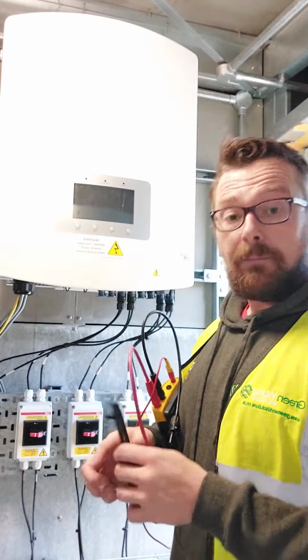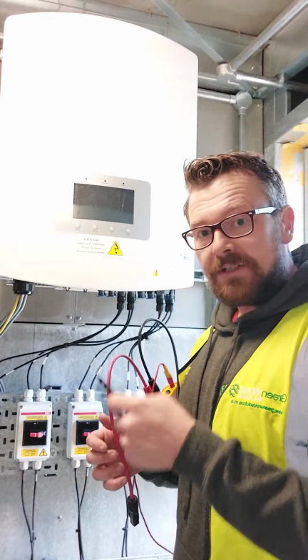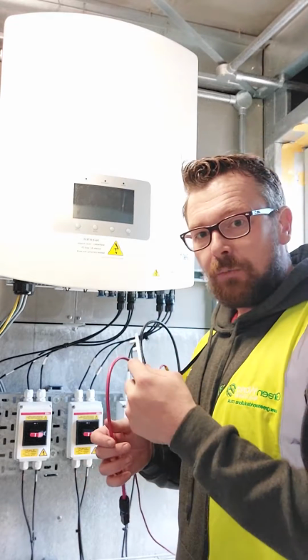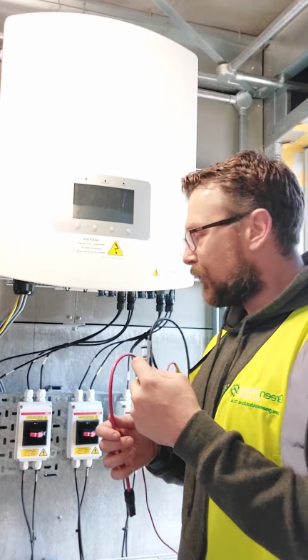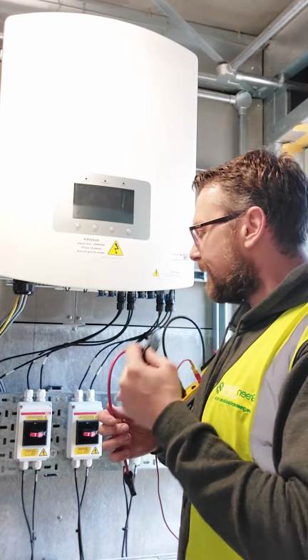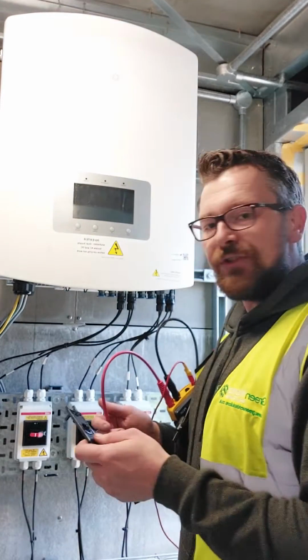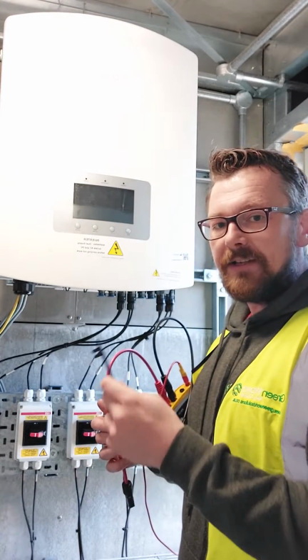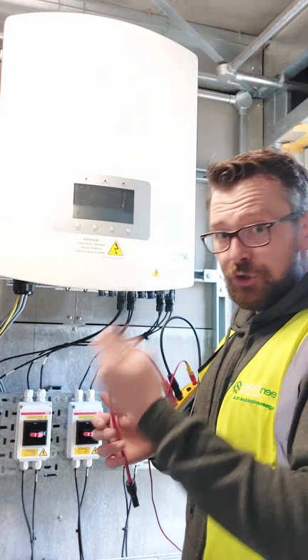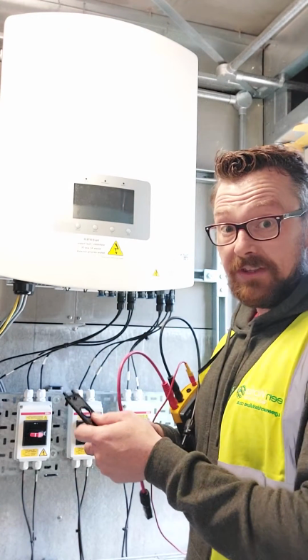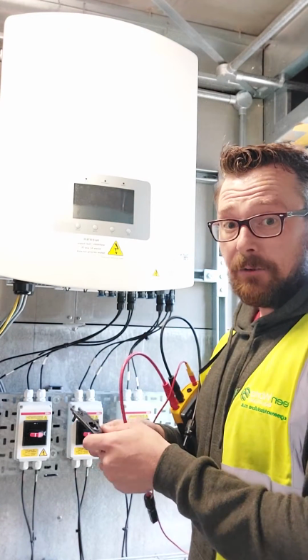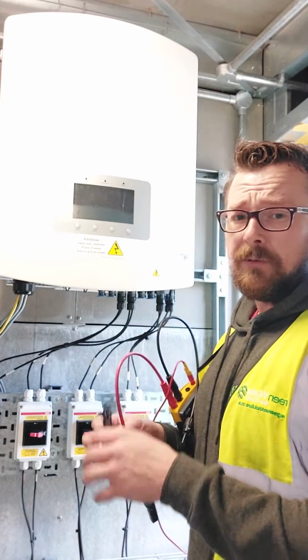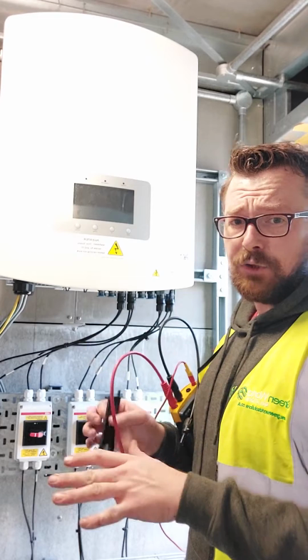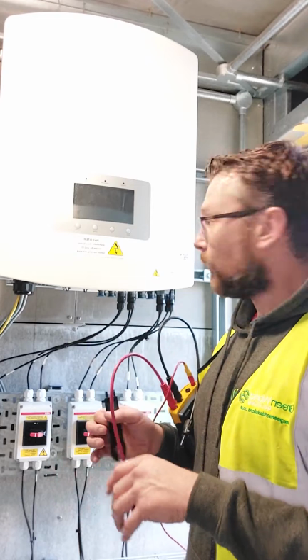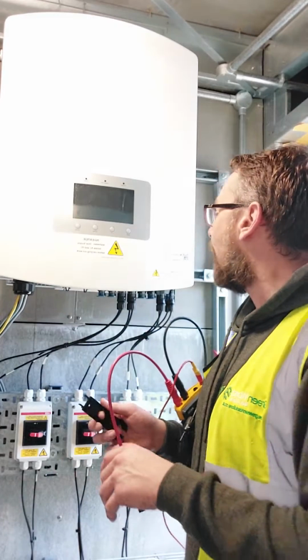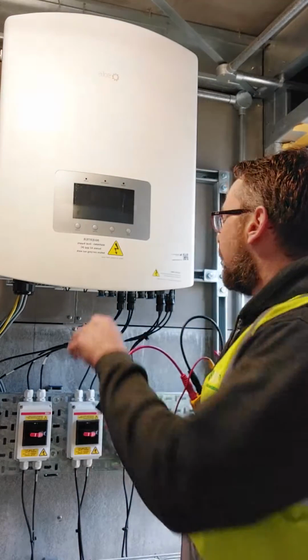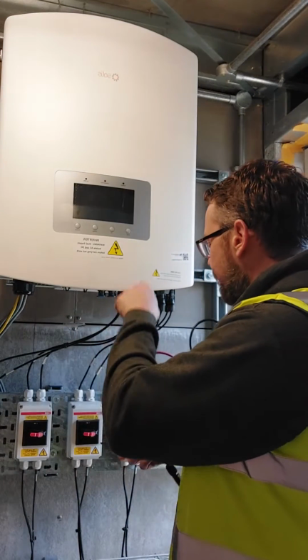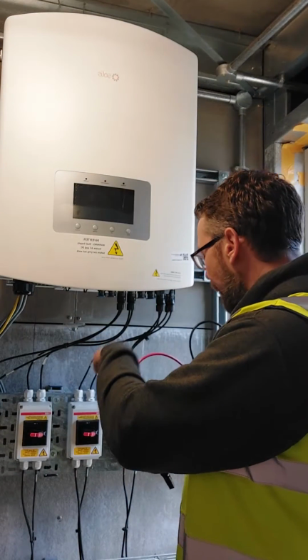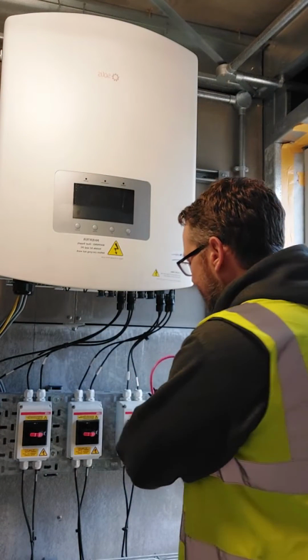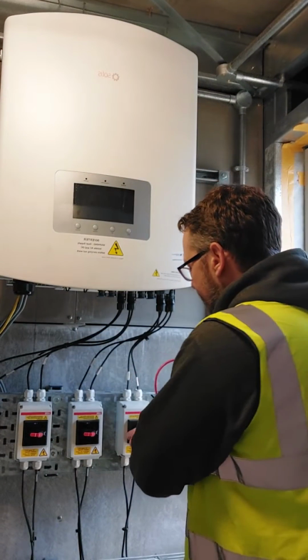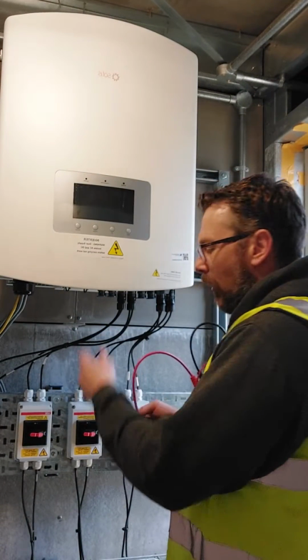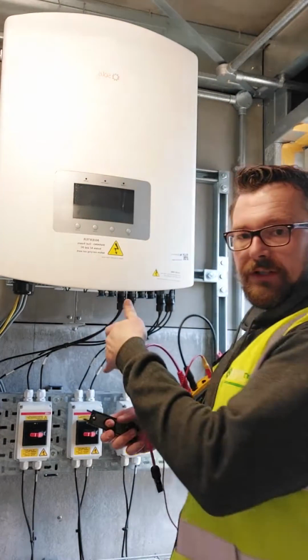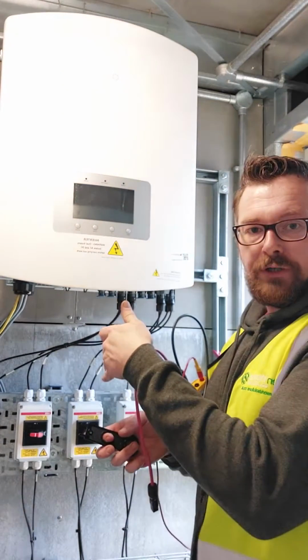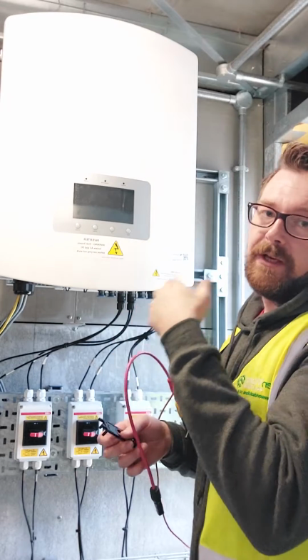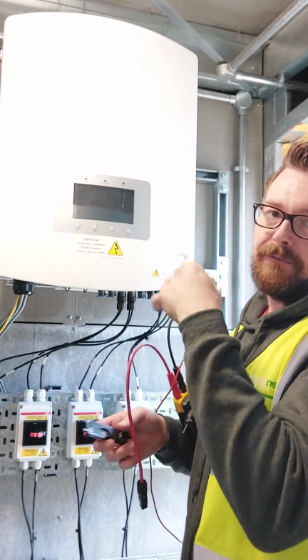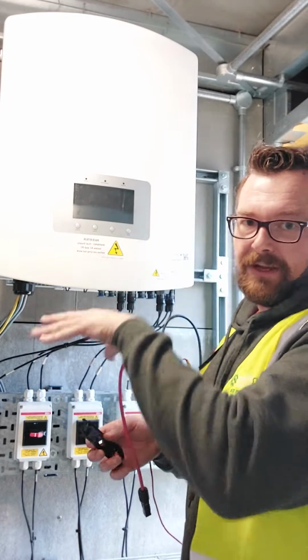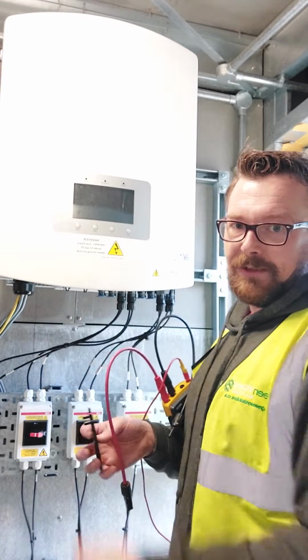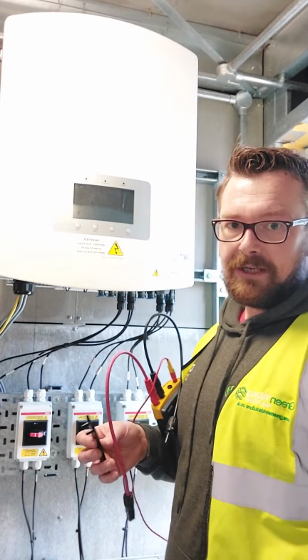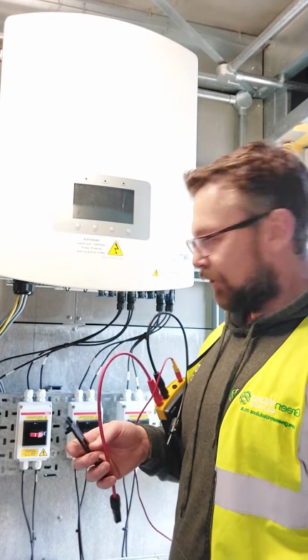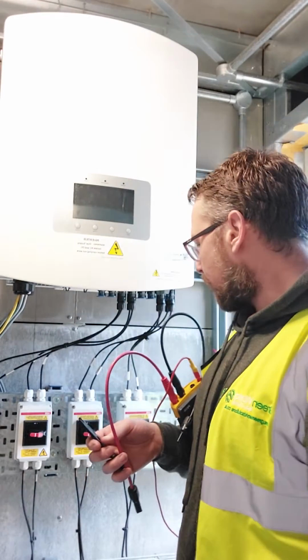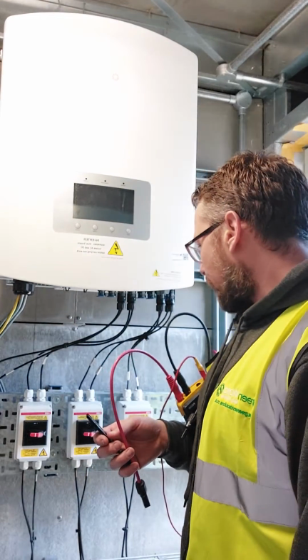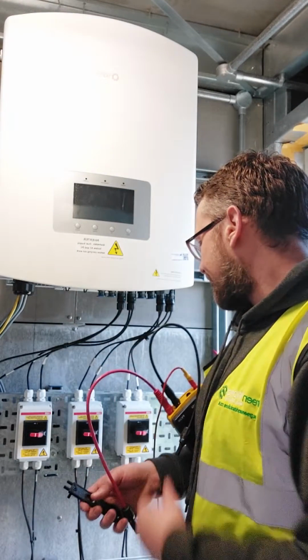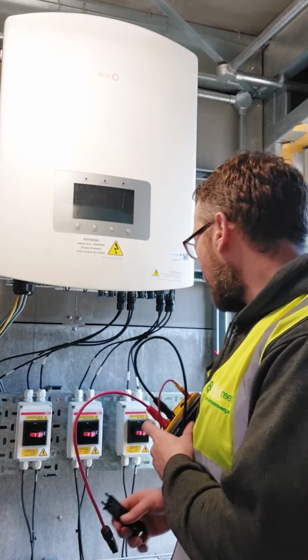I'm going to run a test on one of these strings. The first thing I did was shut everything down, make sure it's all depowered, and then turned off the DC on the inverter, and then we let that dissipate any residual capacitance as well.